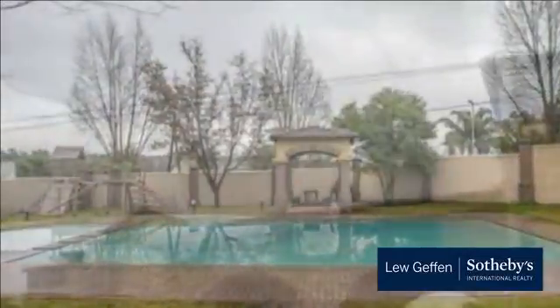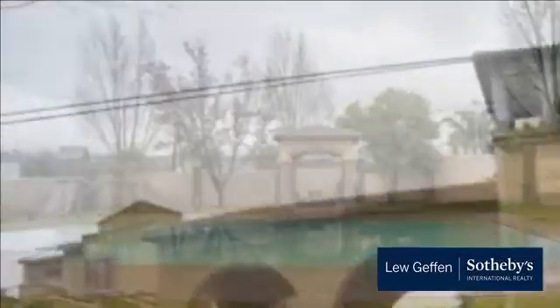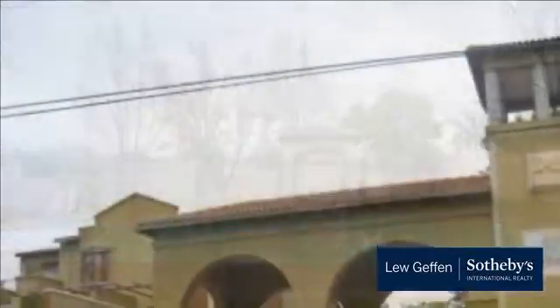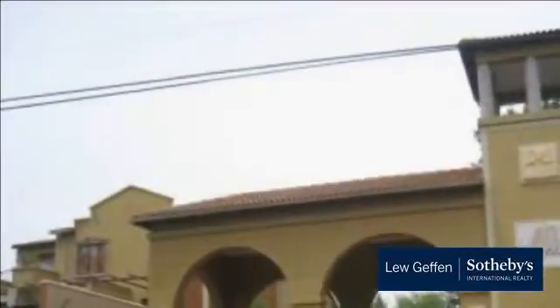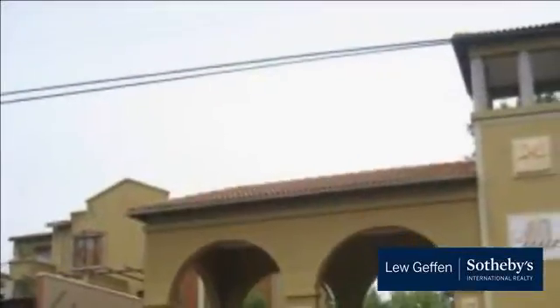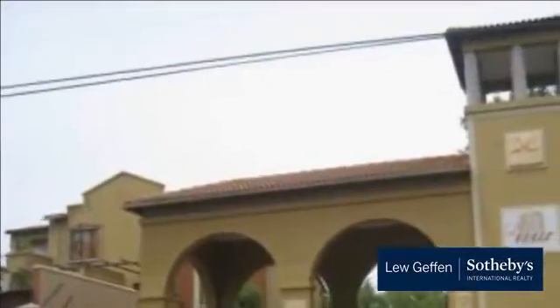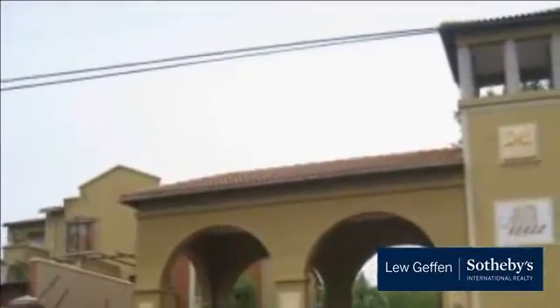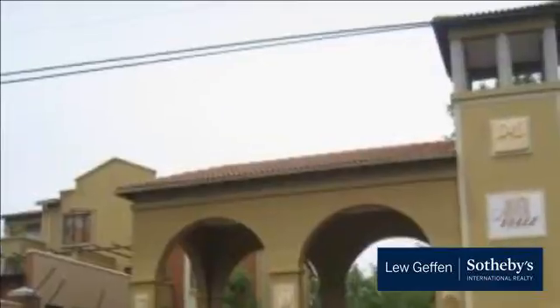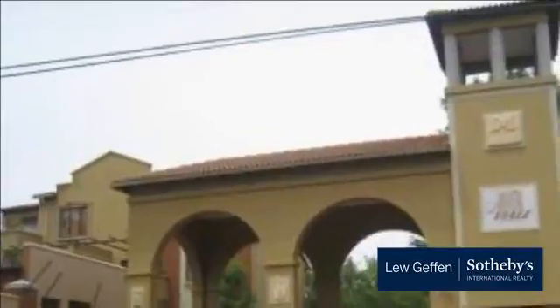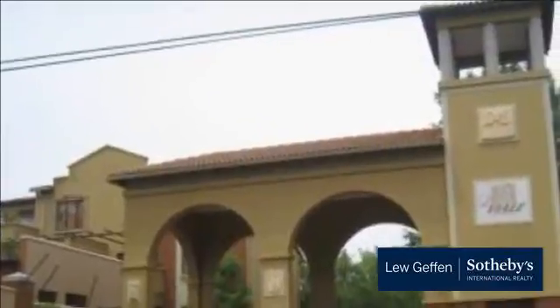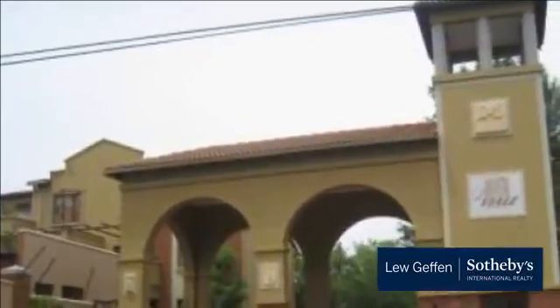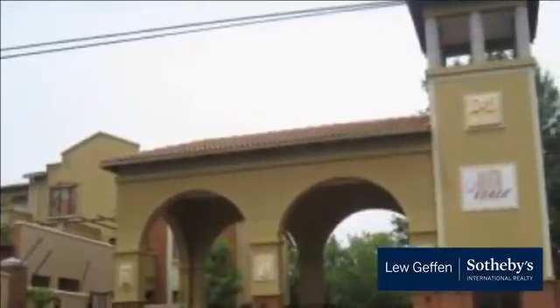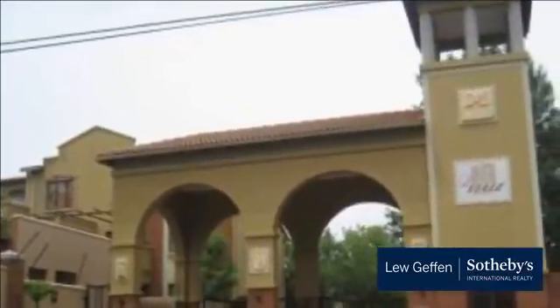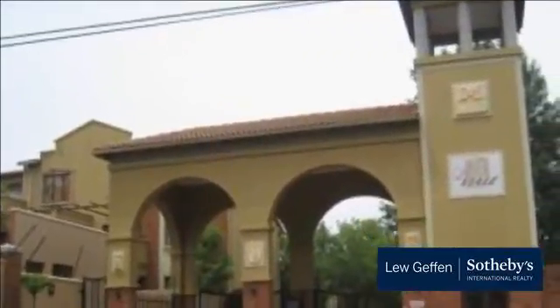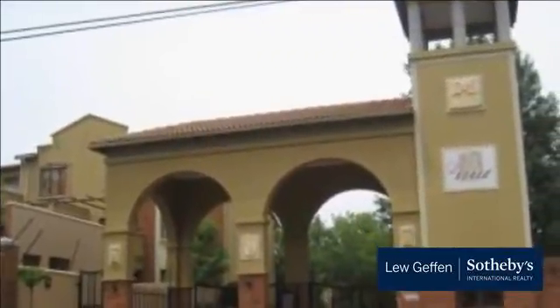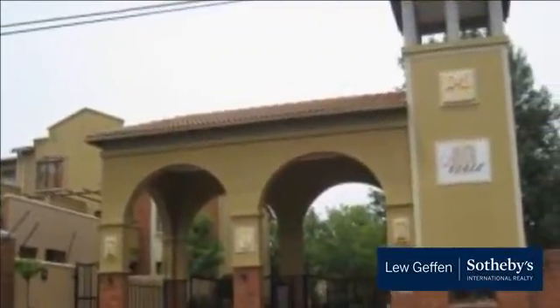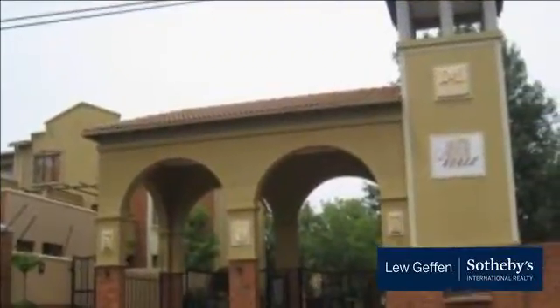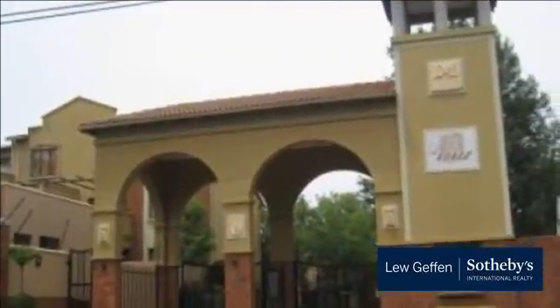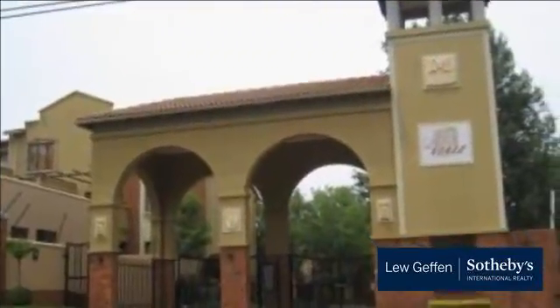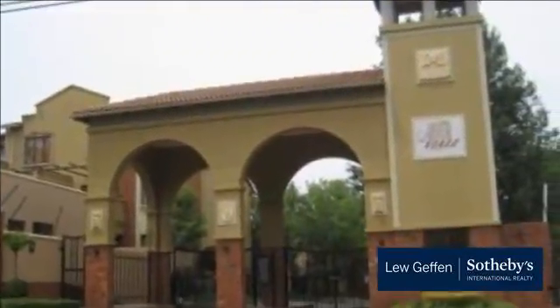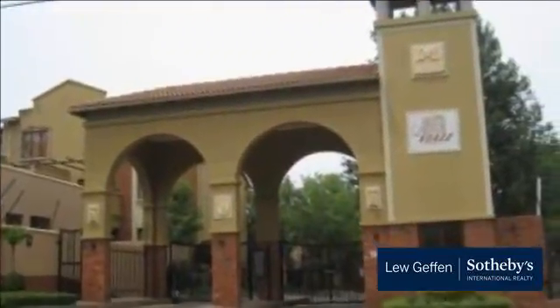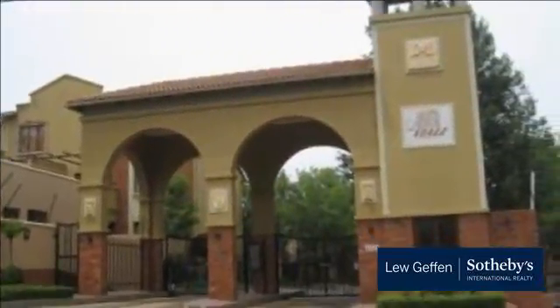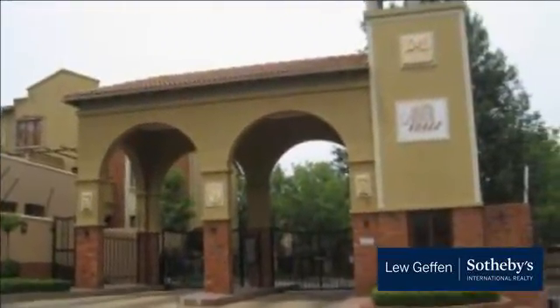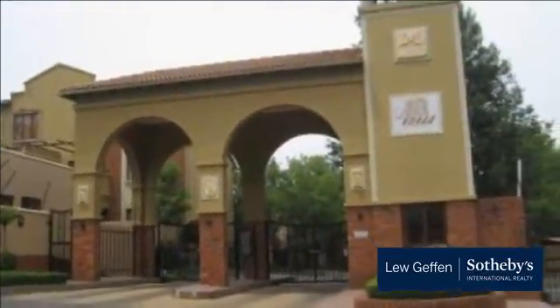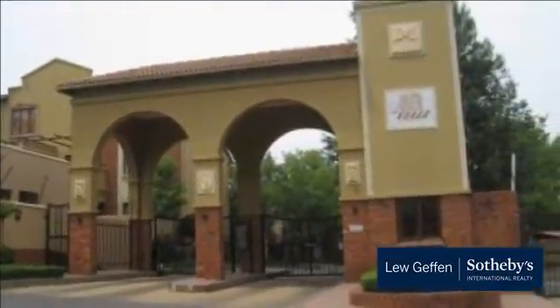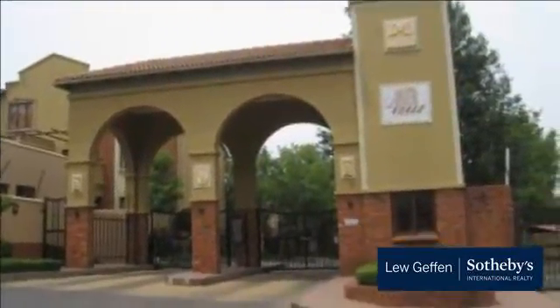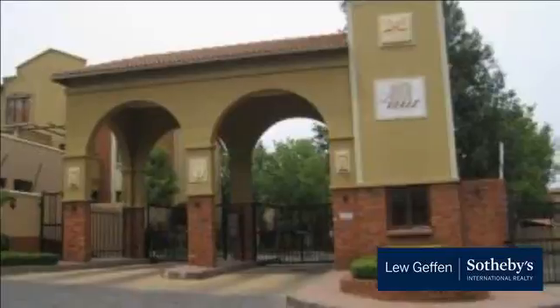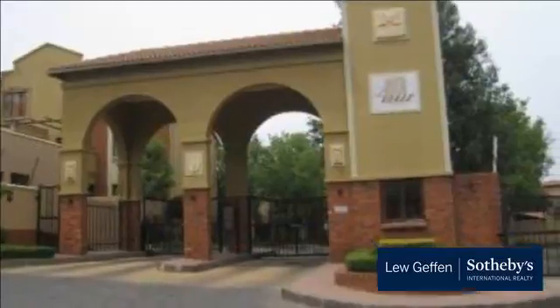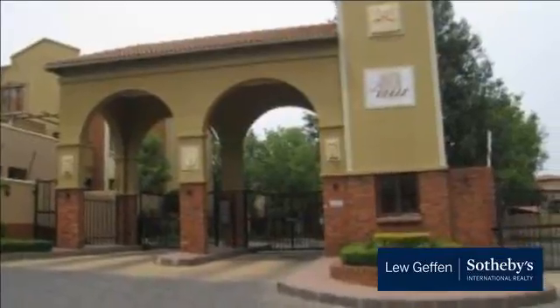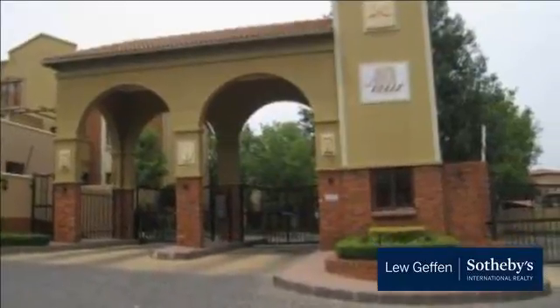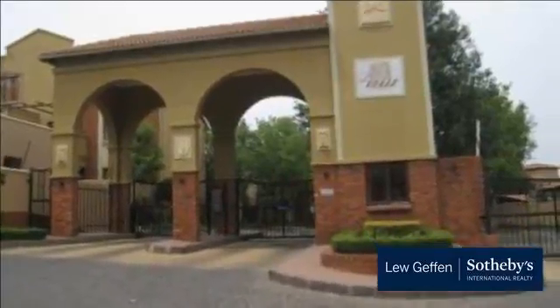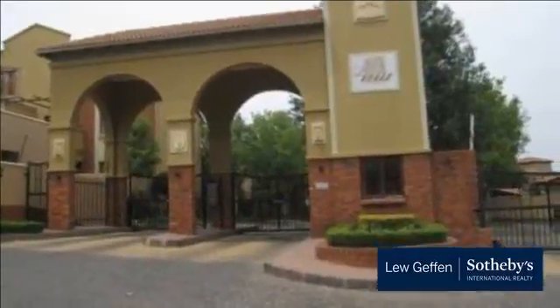Available immediately. This unit is a must-see. For more information on this property or to arrange a viewing, please contact us.